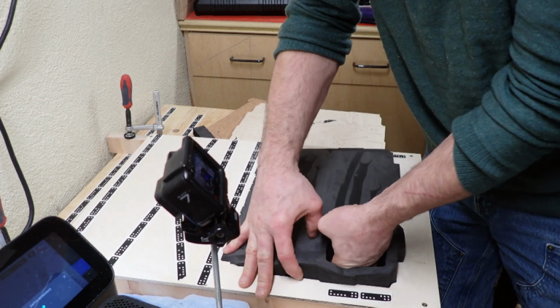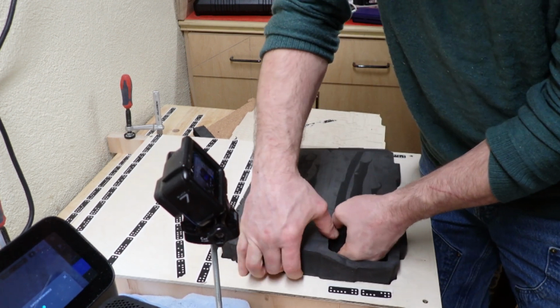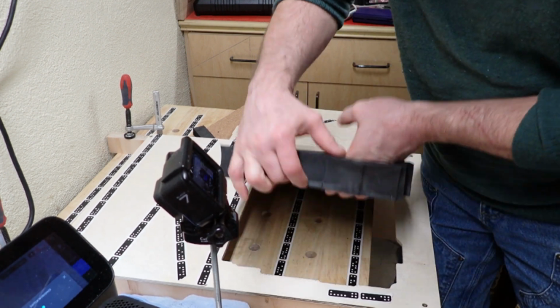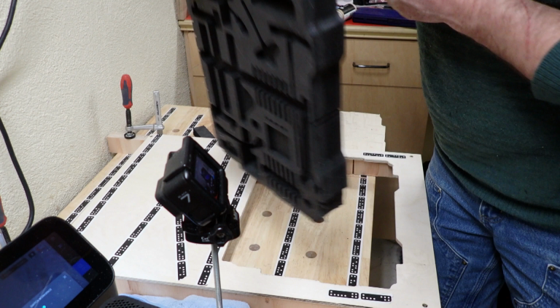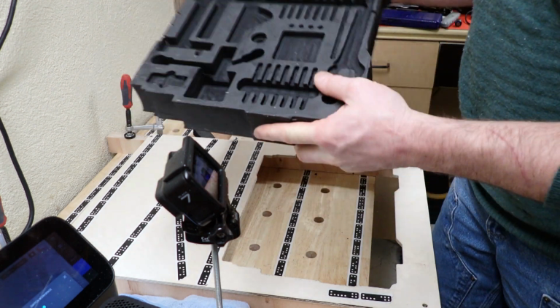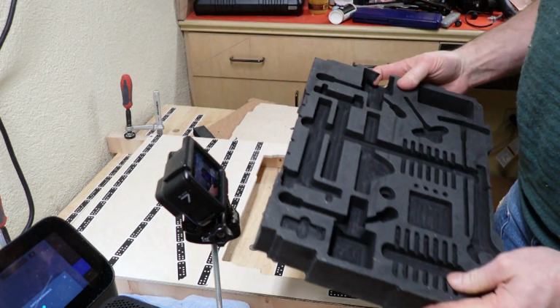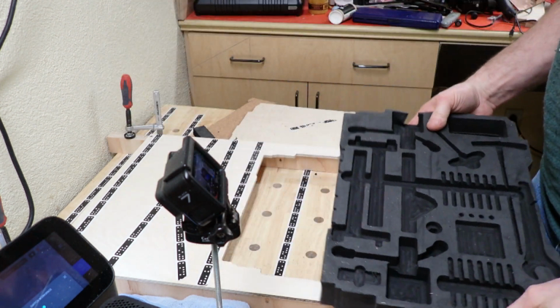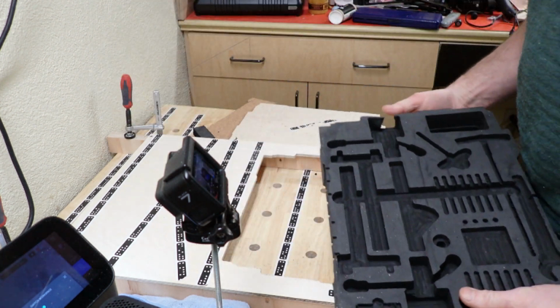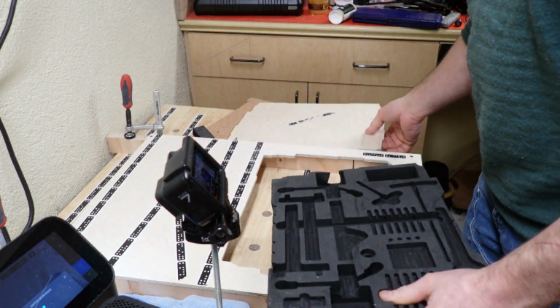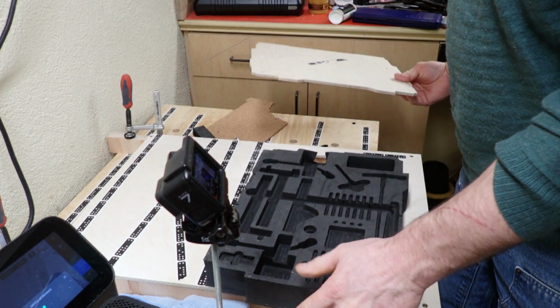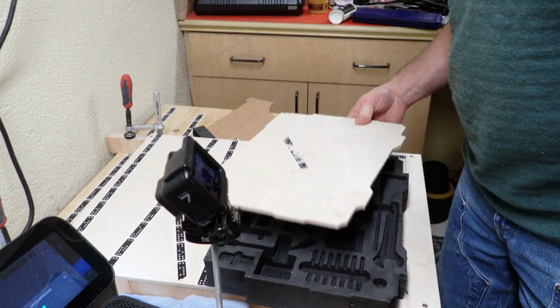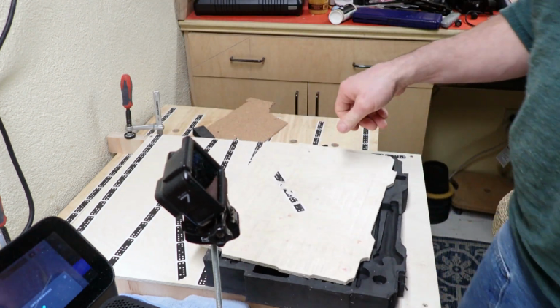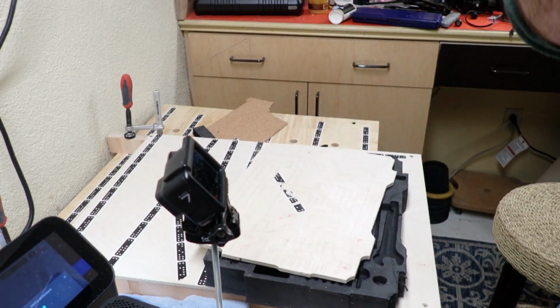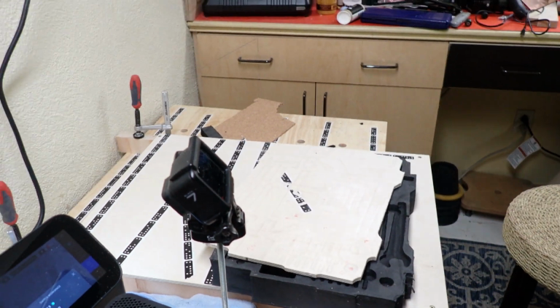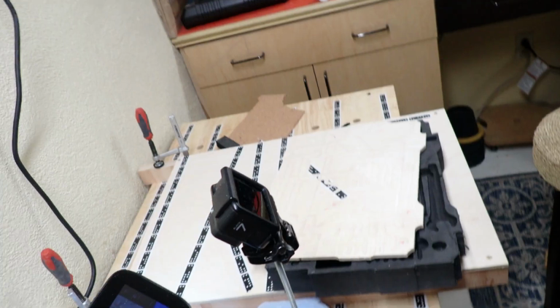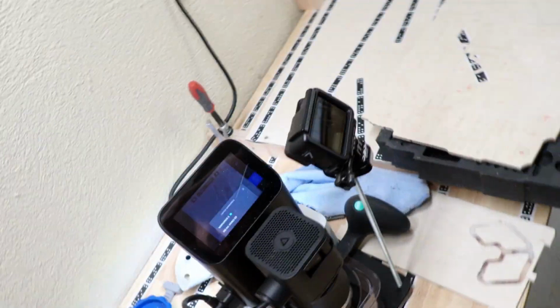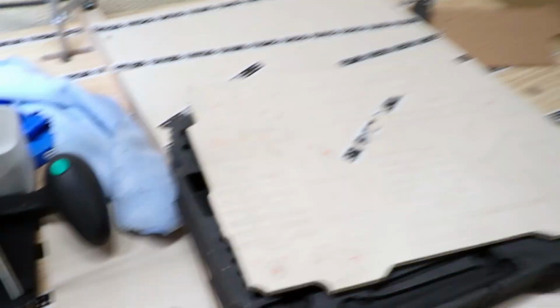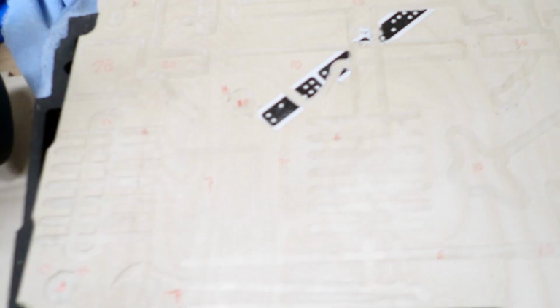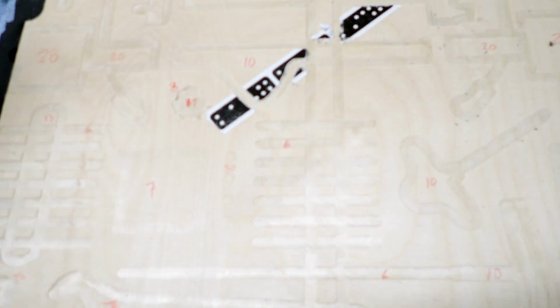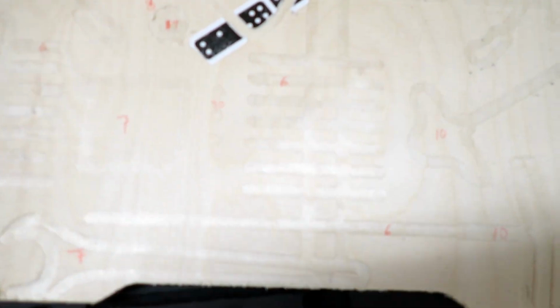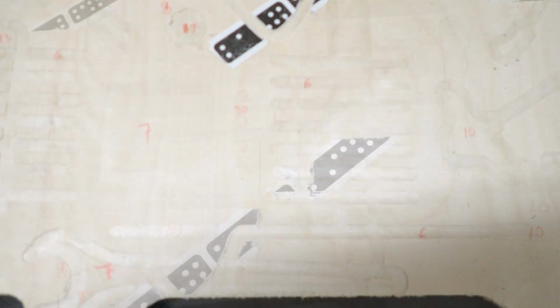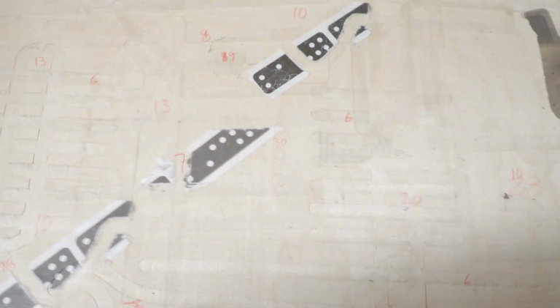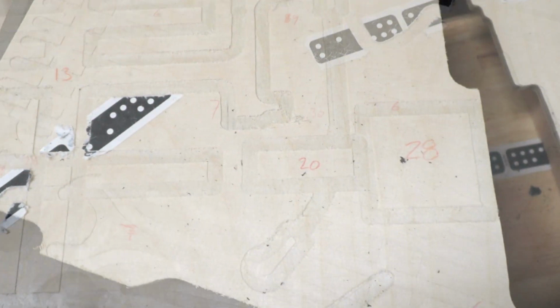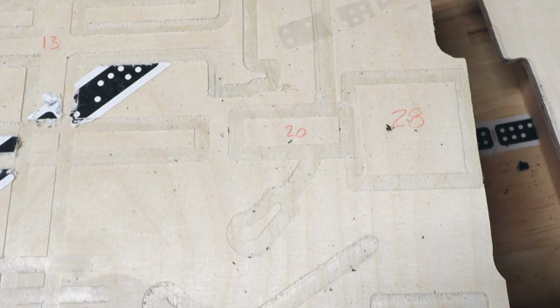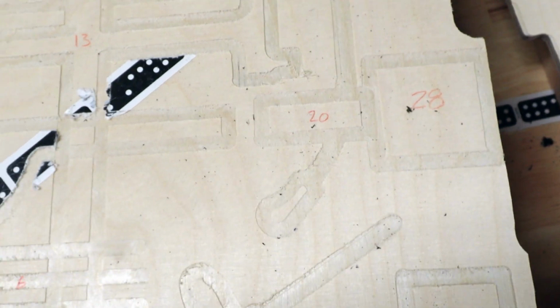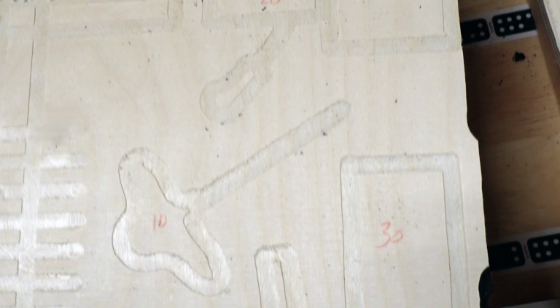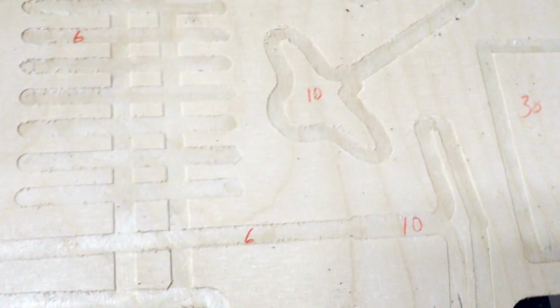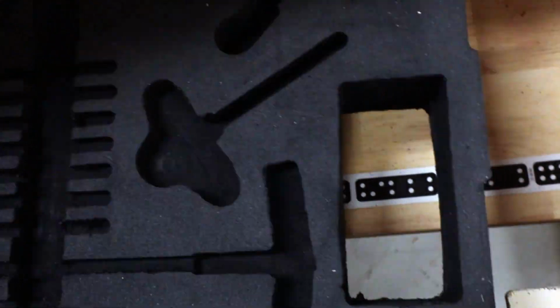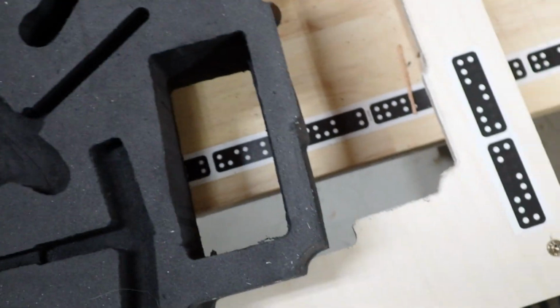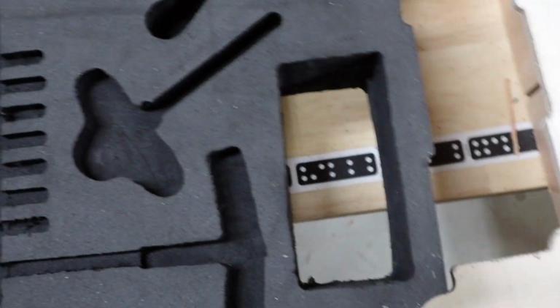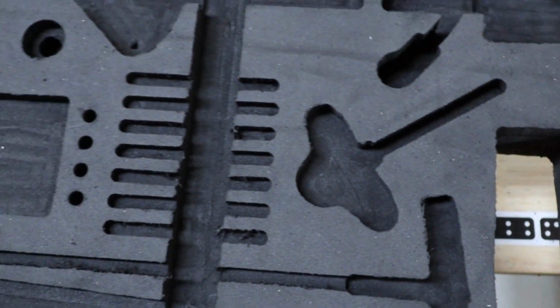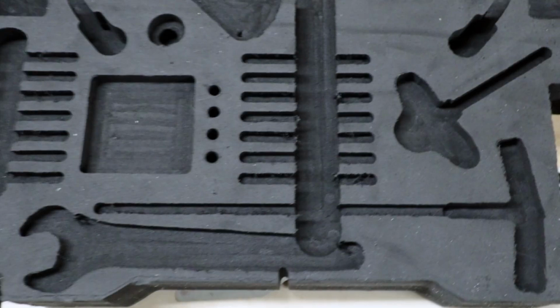I had originally failed to change the text in my file to a guide path, so the only depth instructions I had were handwritten on the test cut. I went back and fixed that in my file, so now depth guidance is visible on the tool screen.